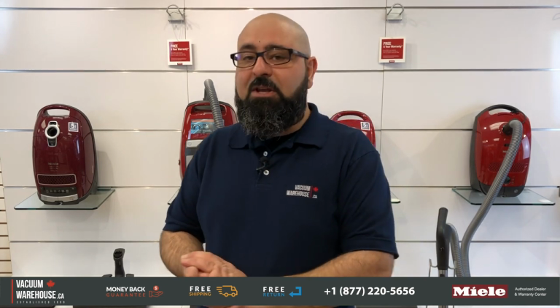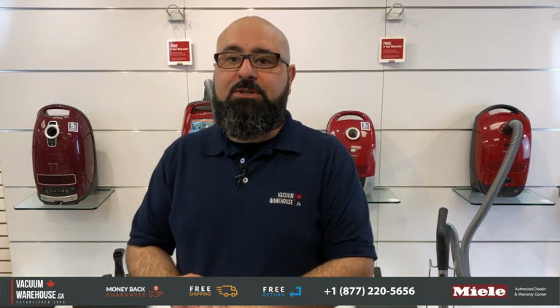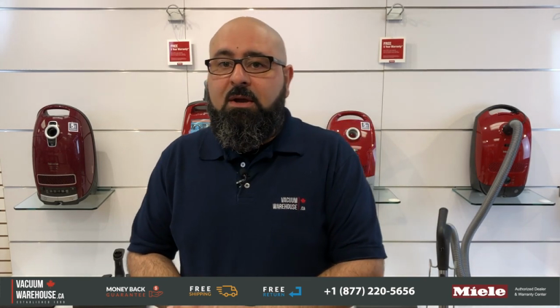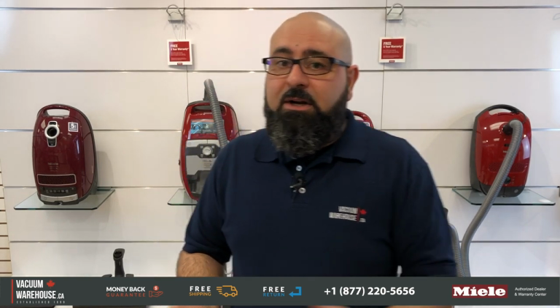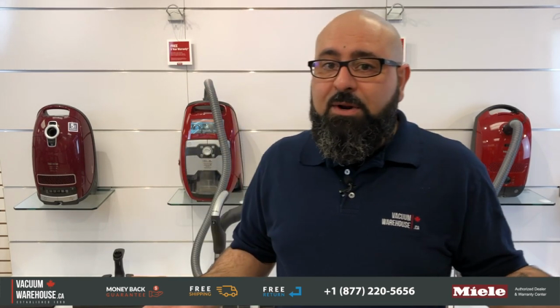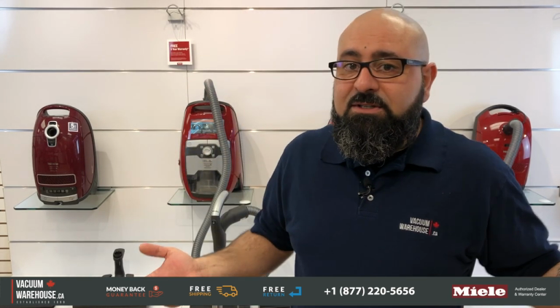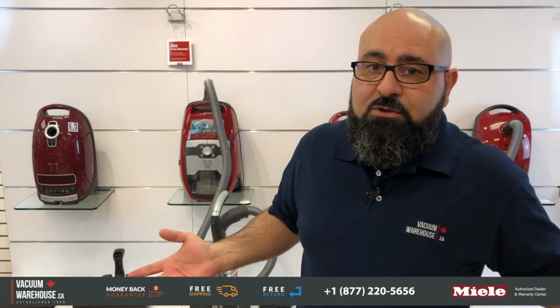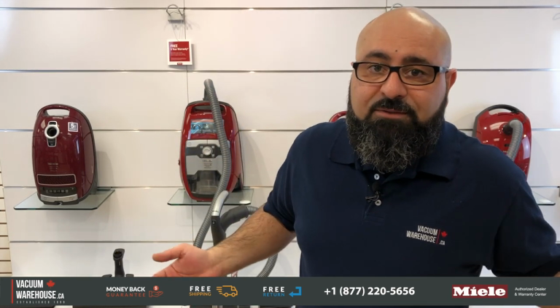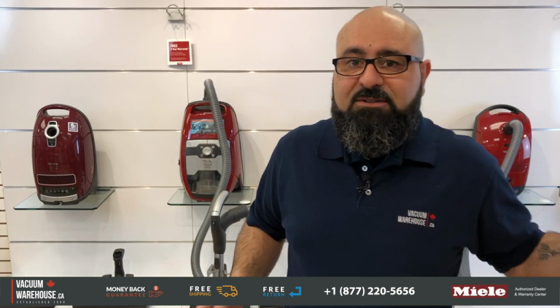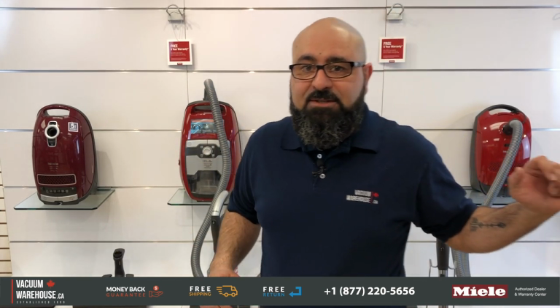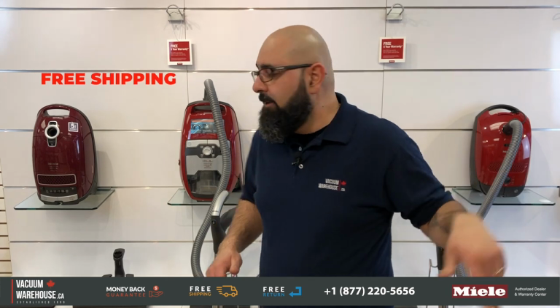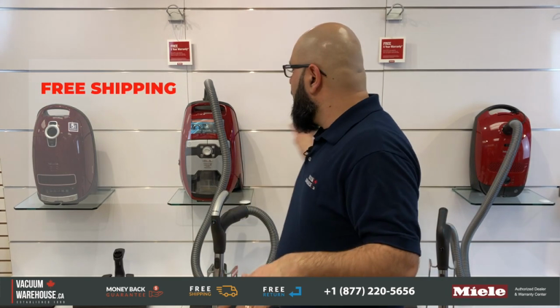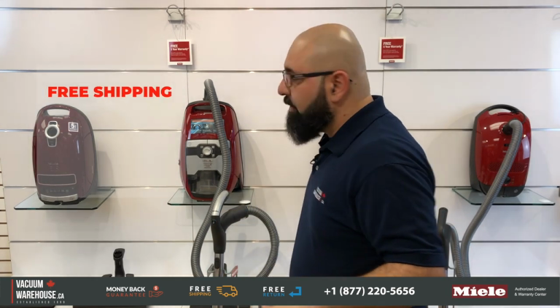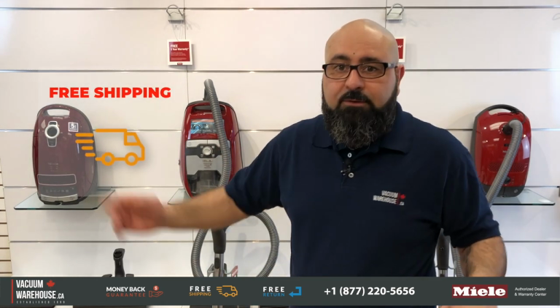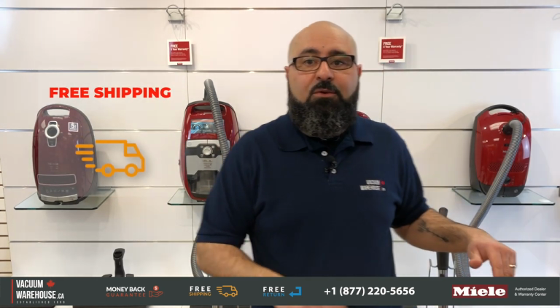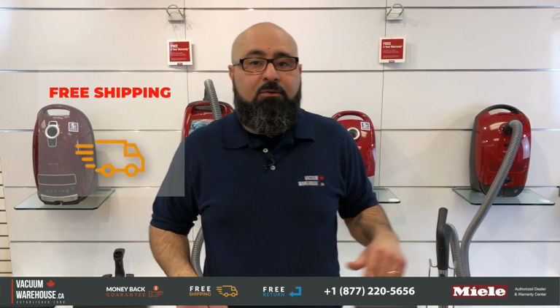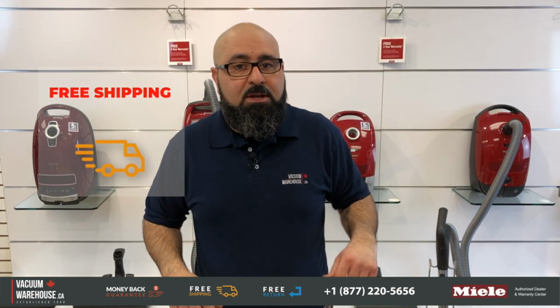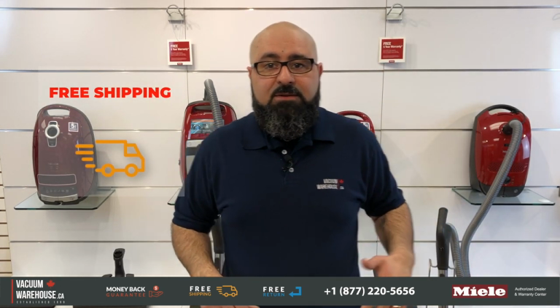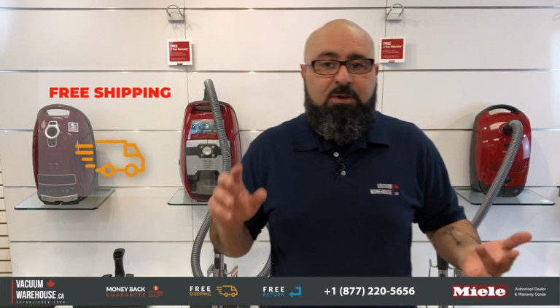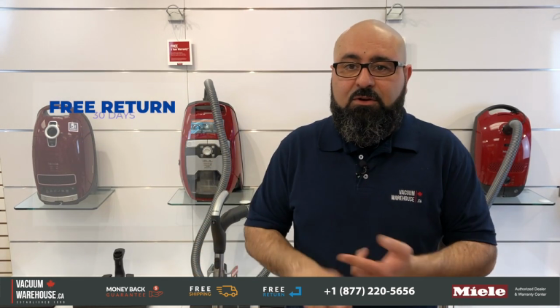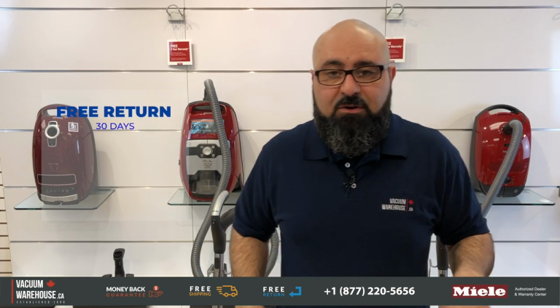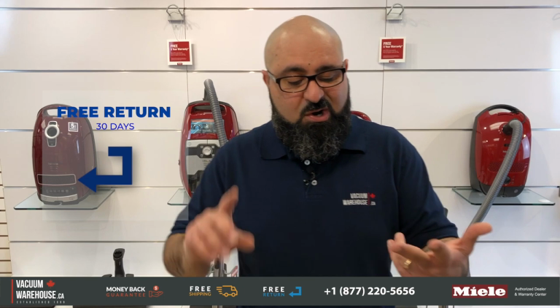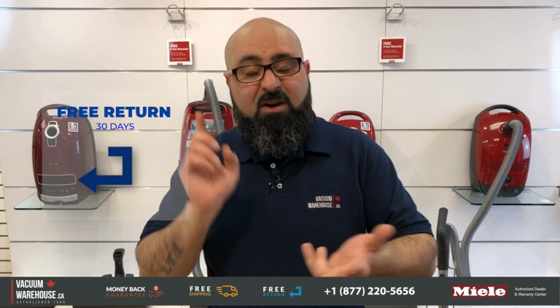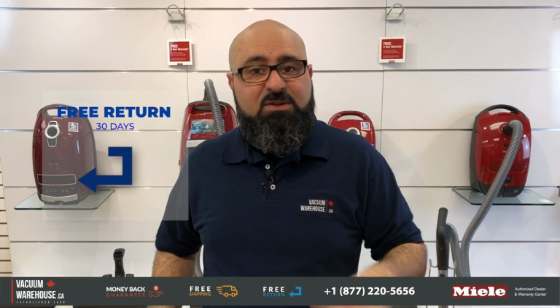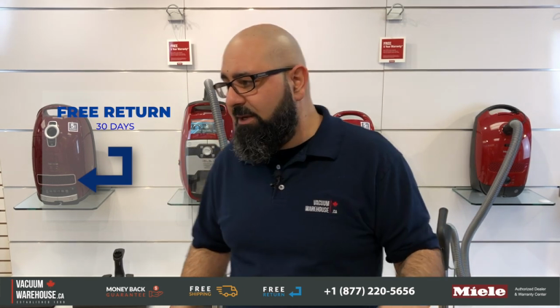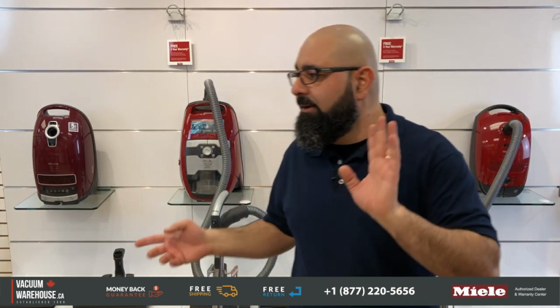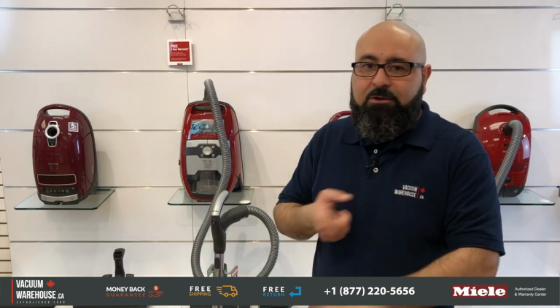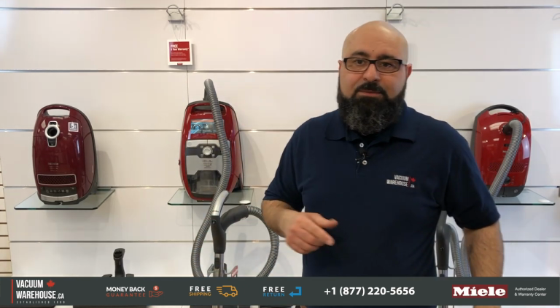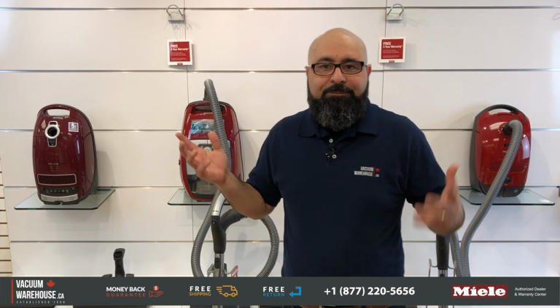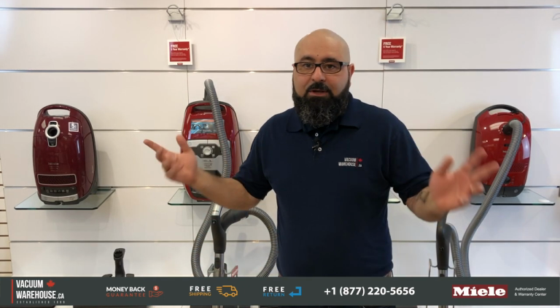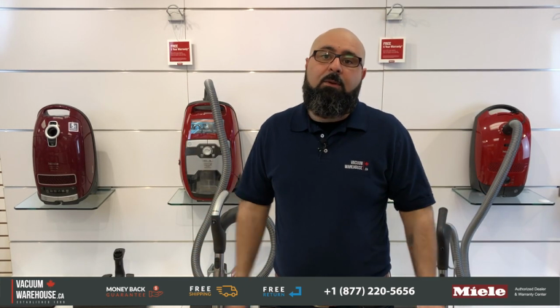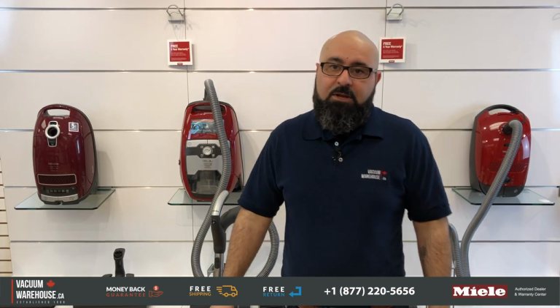If you have any questions, let us know at 1-877-220-5656. We ship all of these for free to all Canadian provinces. We have a 30-day free return, and we are a warranty center for Miele. Secured website — we're here to help. Thank you.